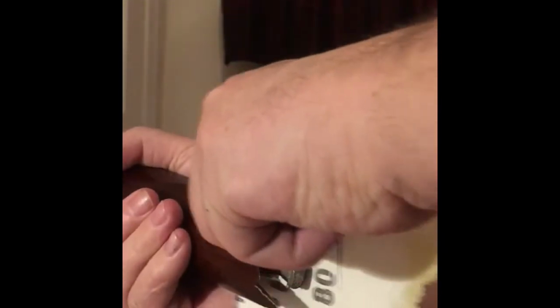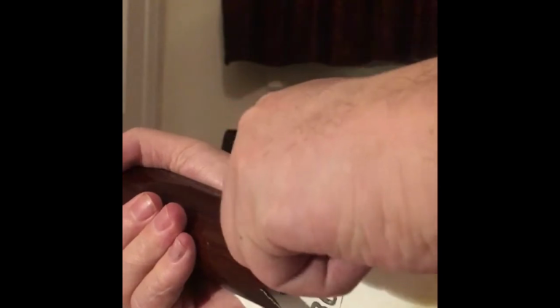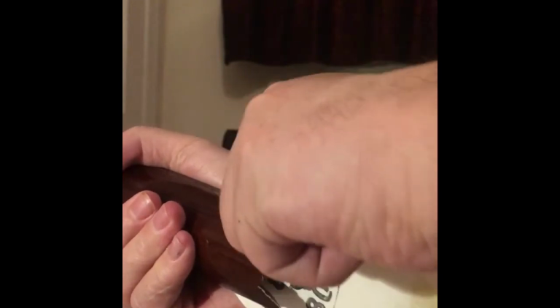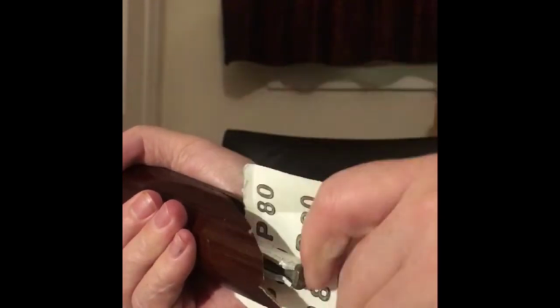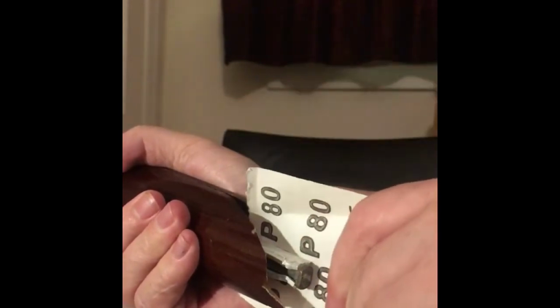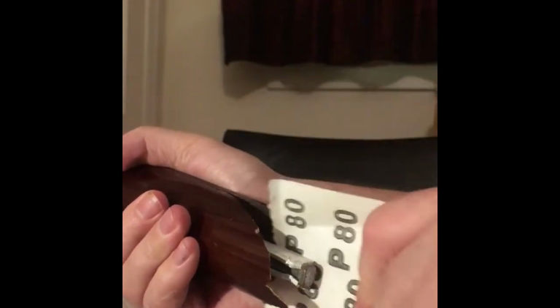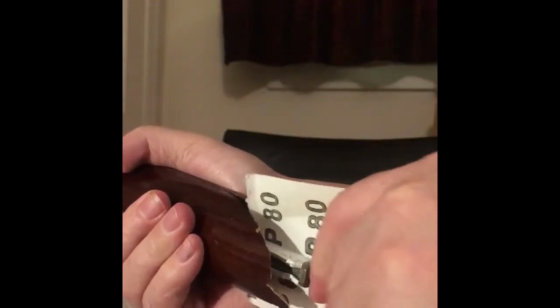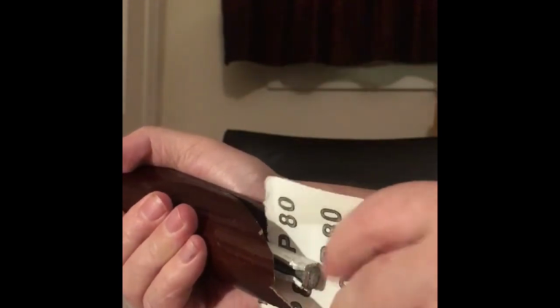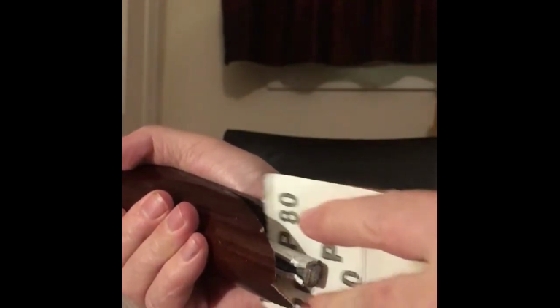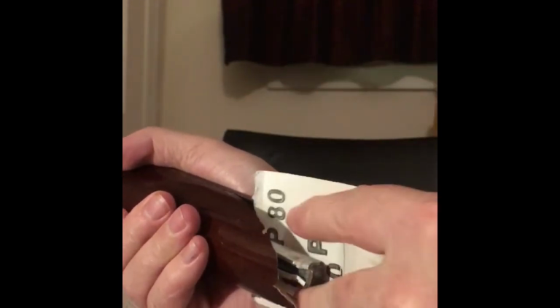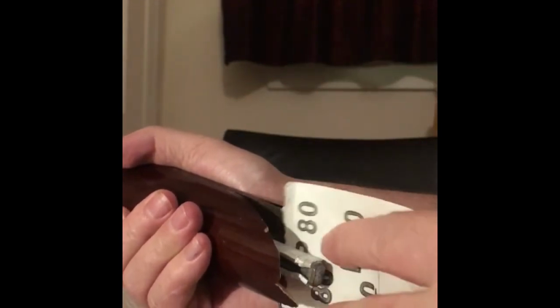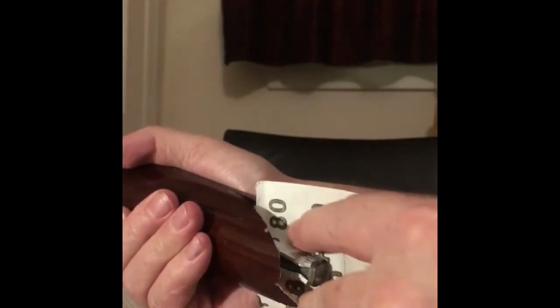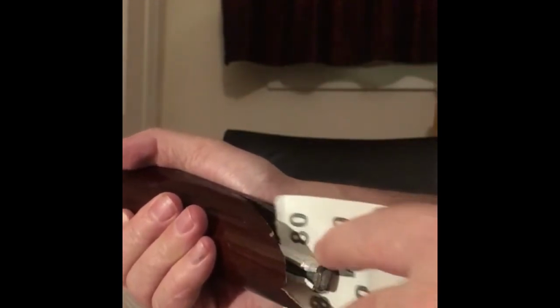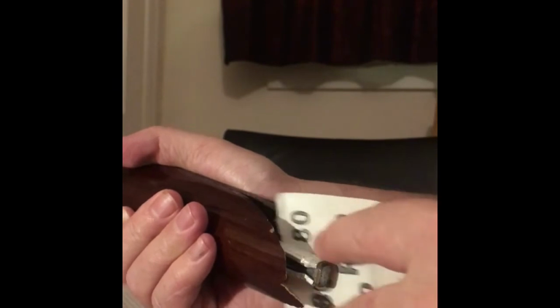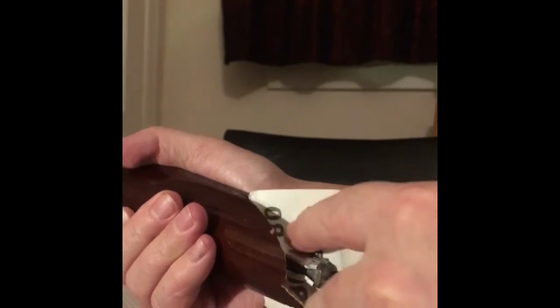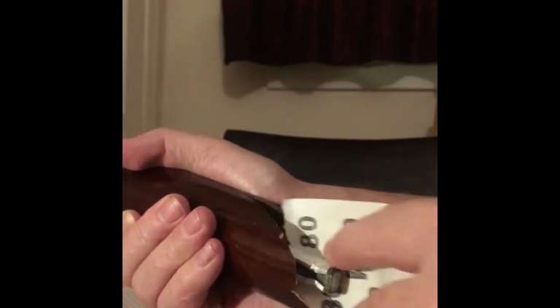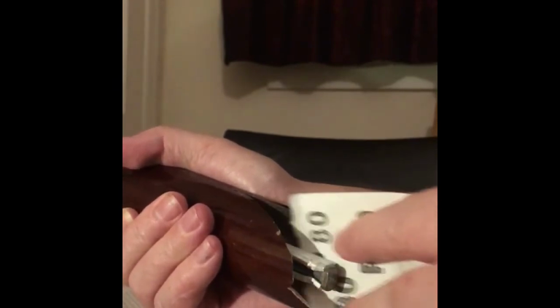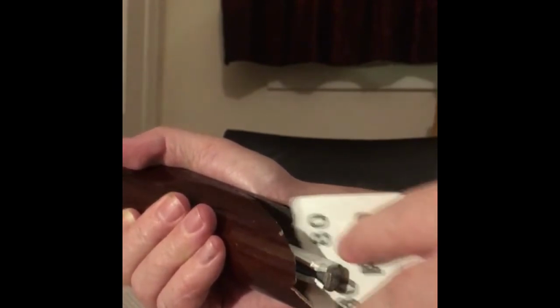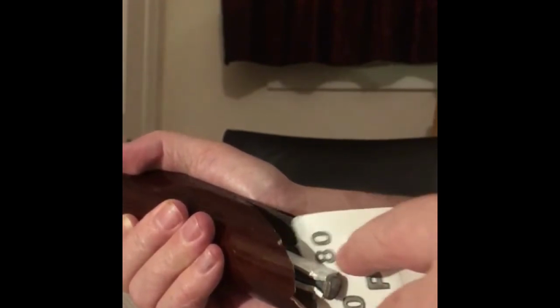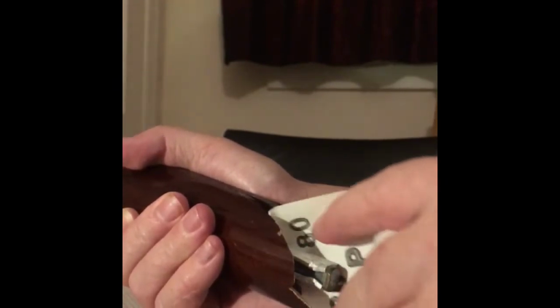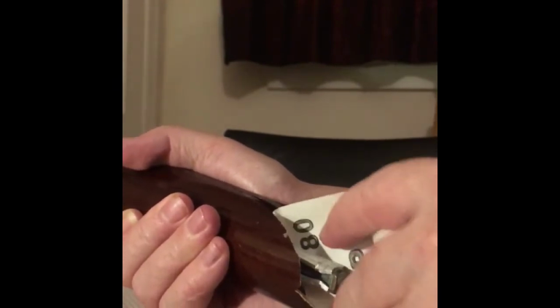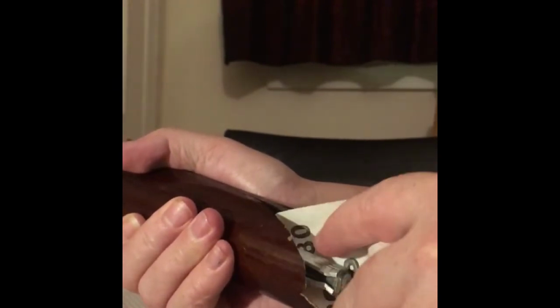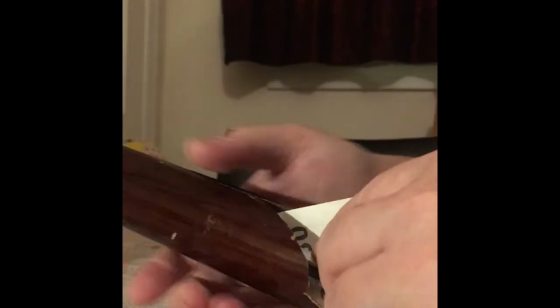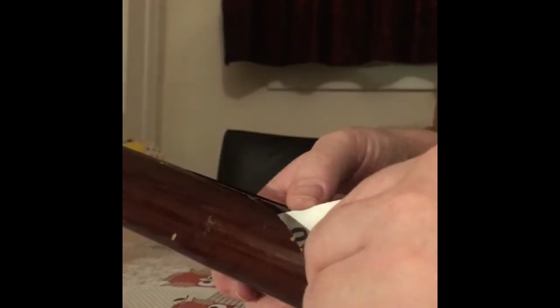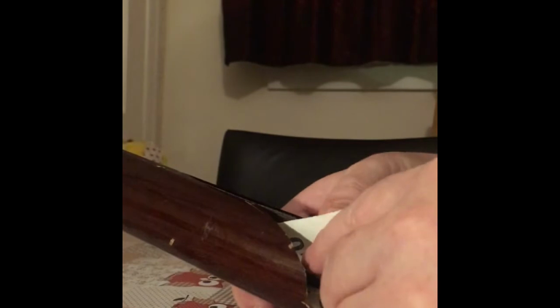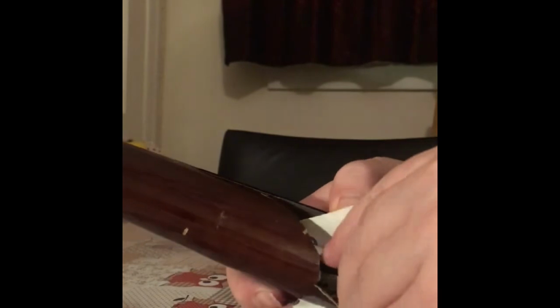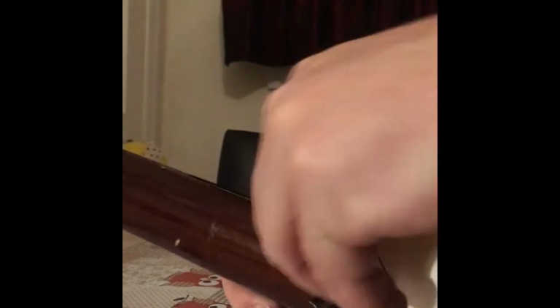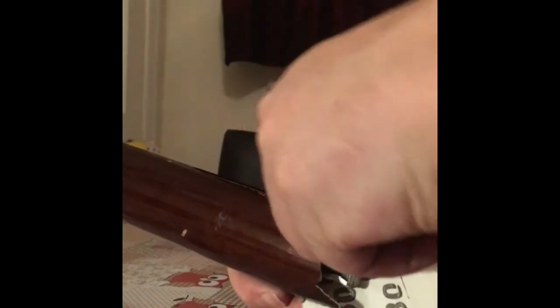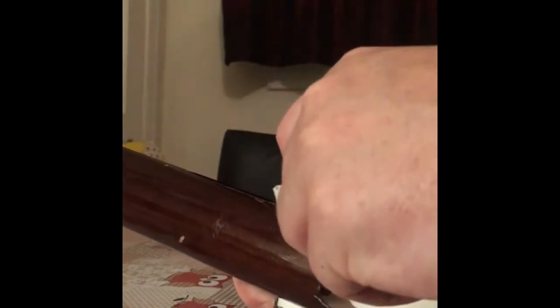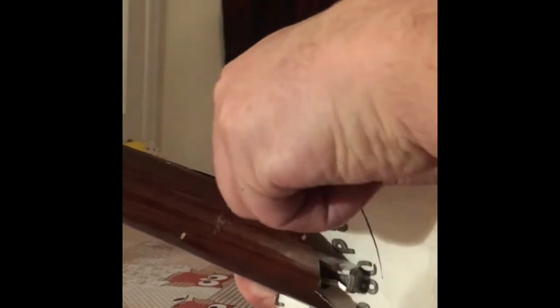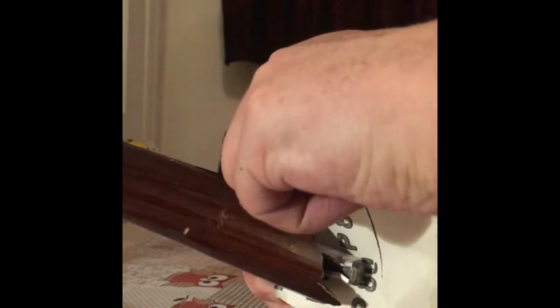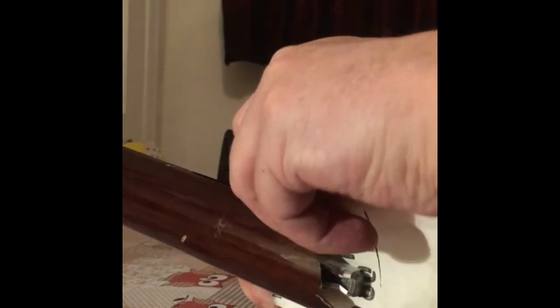Just trying to clean off the old glue that may have been stuck to the inside of the neck where the fretboard attaches. This is just some old sandpaper from working on my car, some 80 grit.